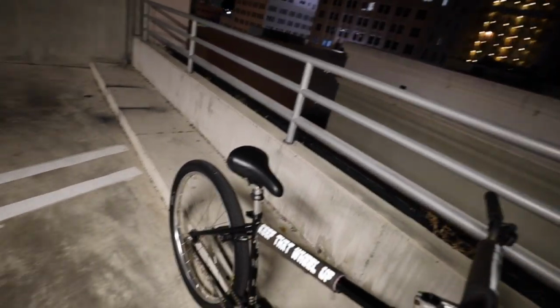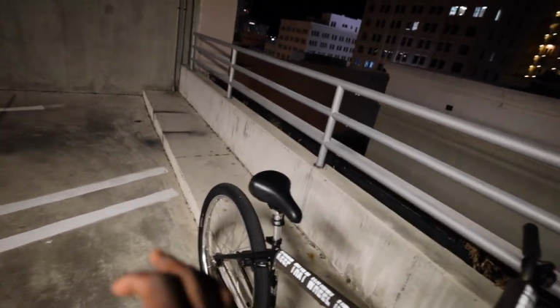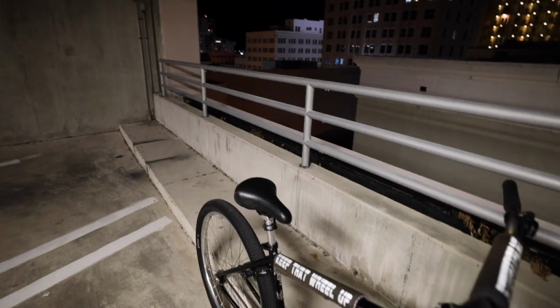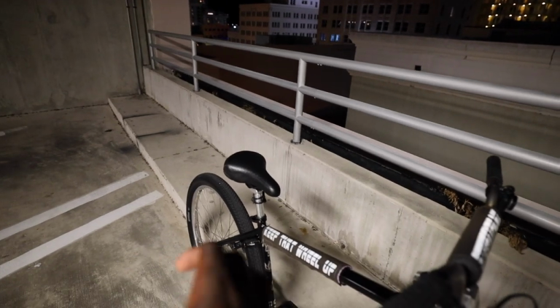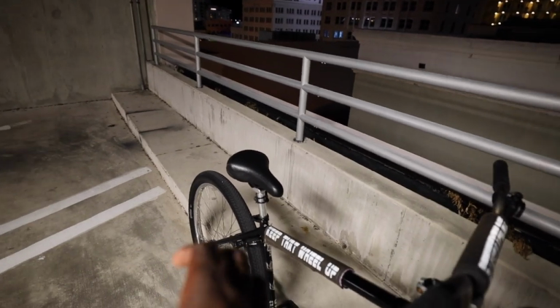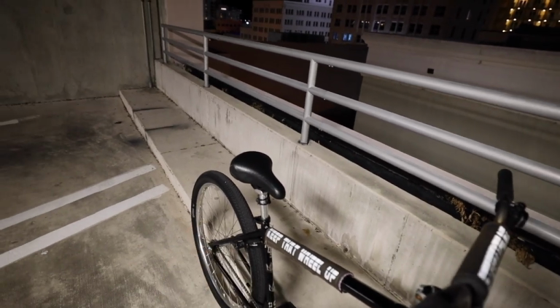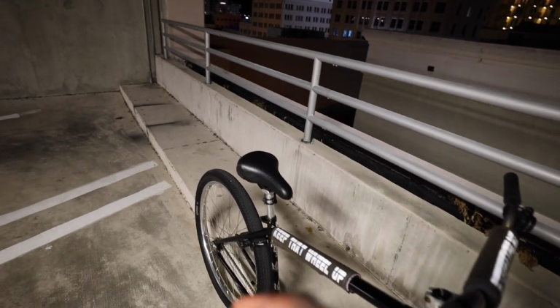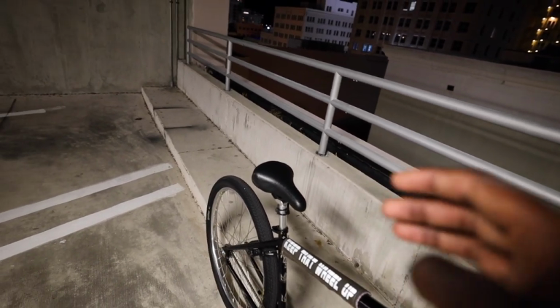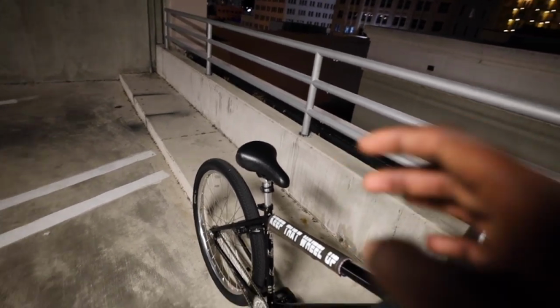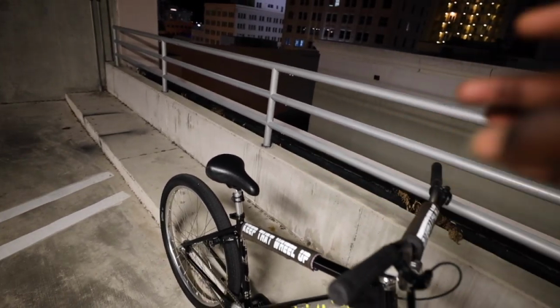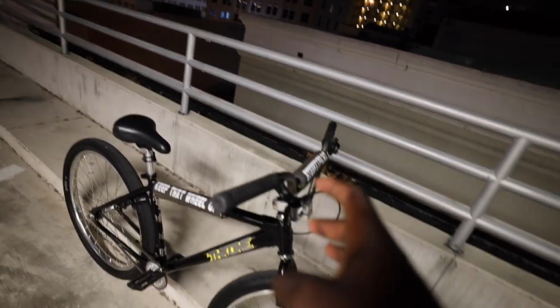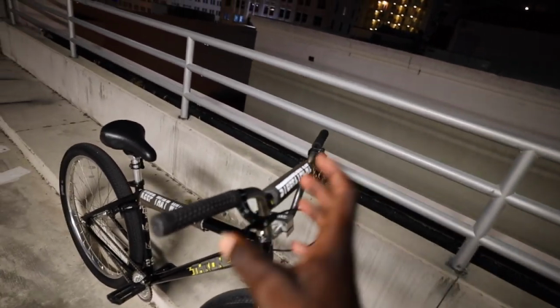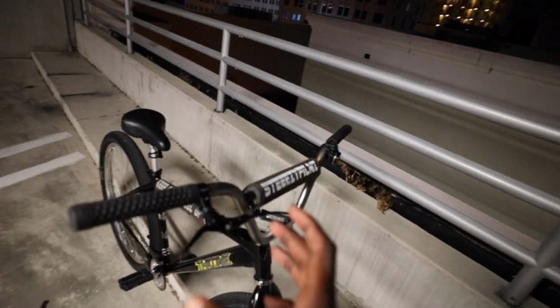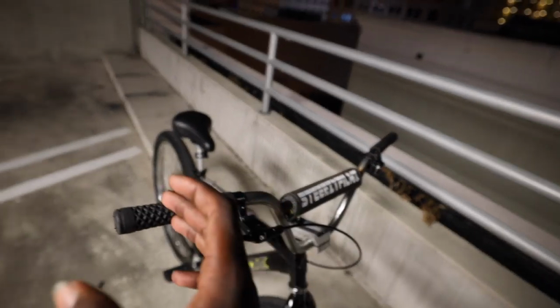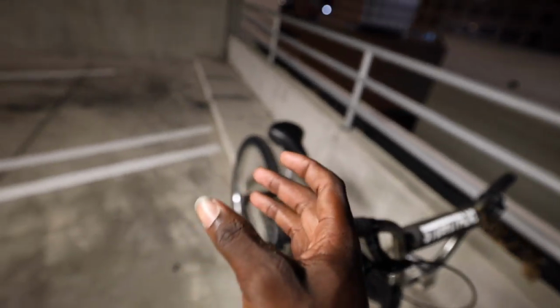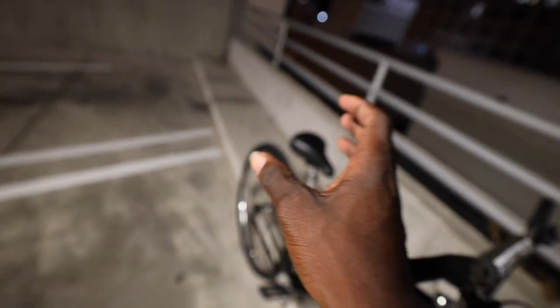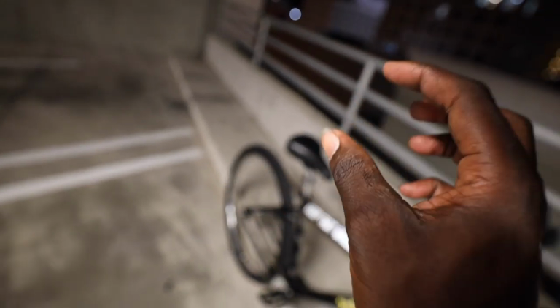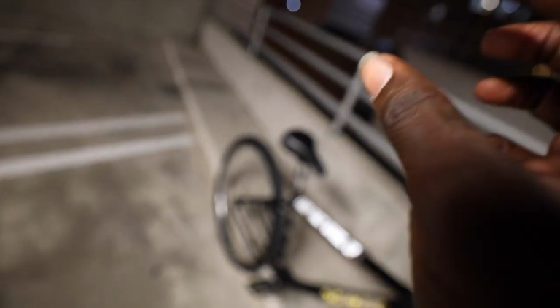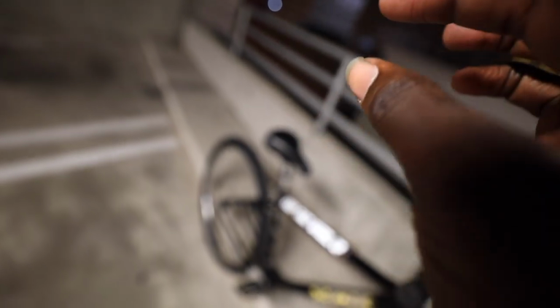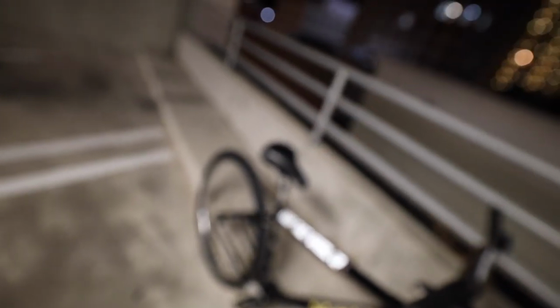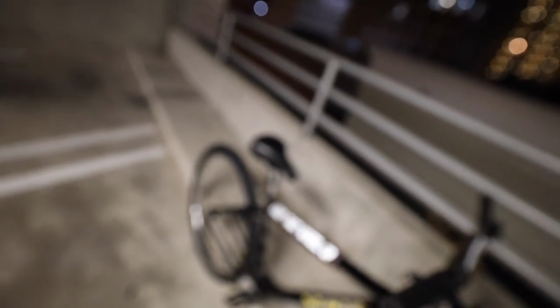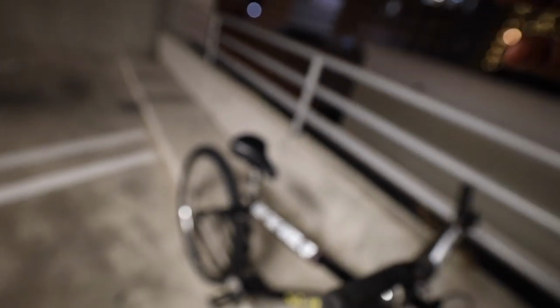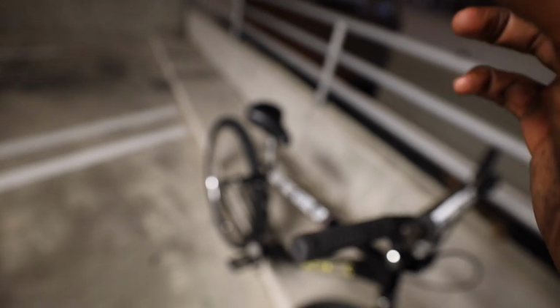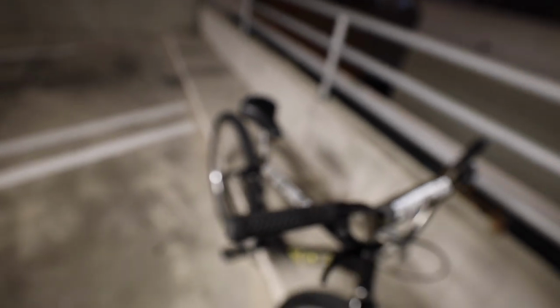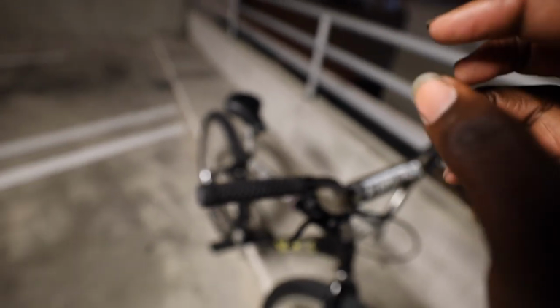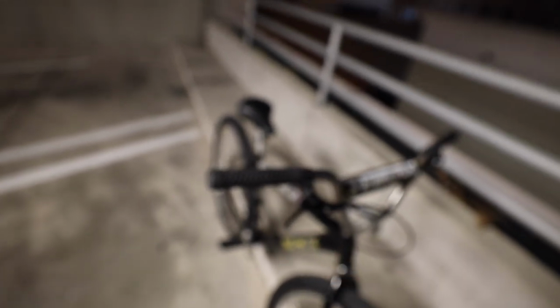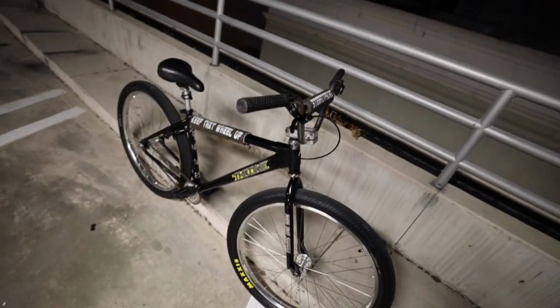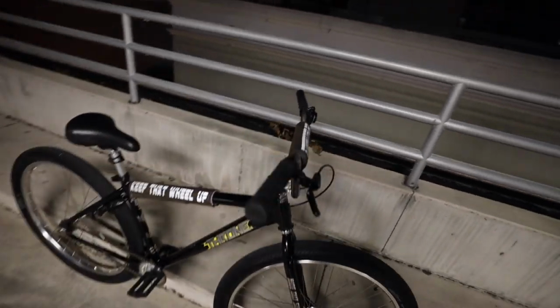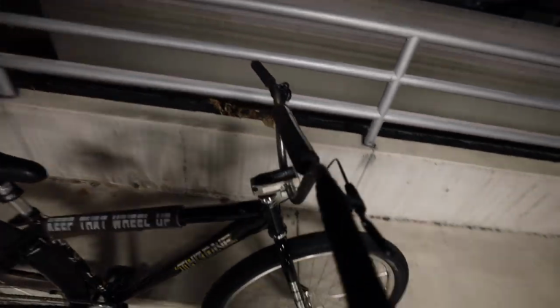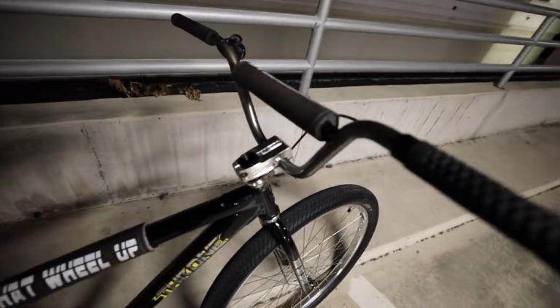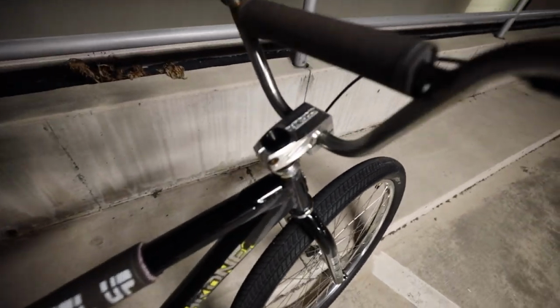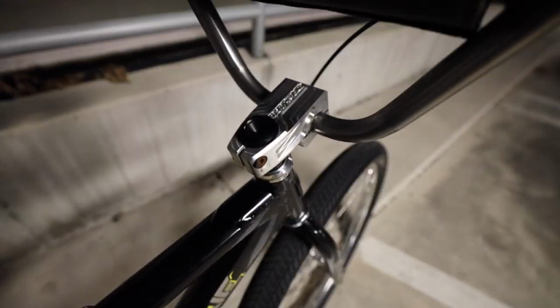It took me a lot of adjustments to get the squeak to go away — I finally got it dialed in. So just a heads up: if you purchase this brake system, make sure you position the pads correctly on the rim so they don't squeak, because that squeak is very aggressive.